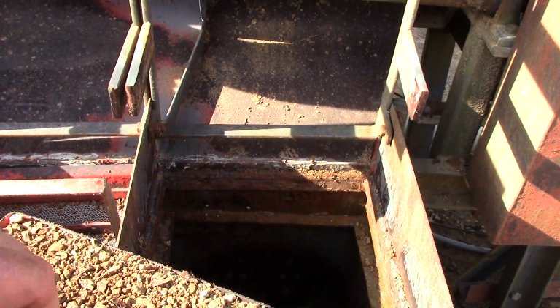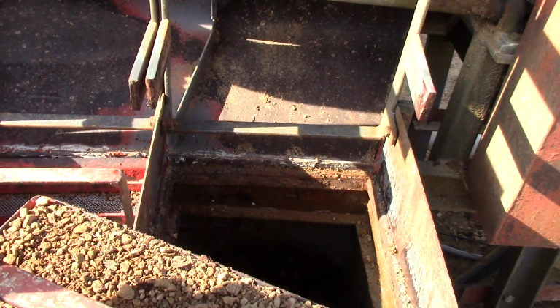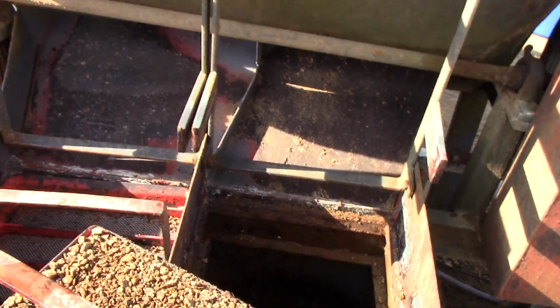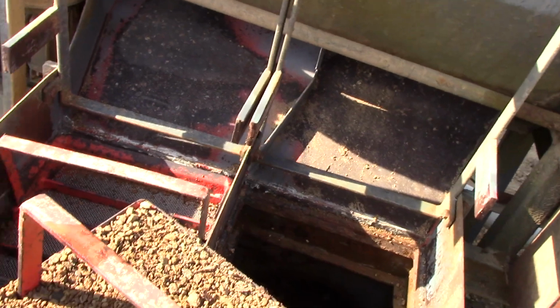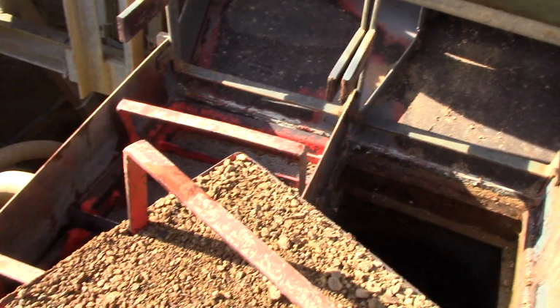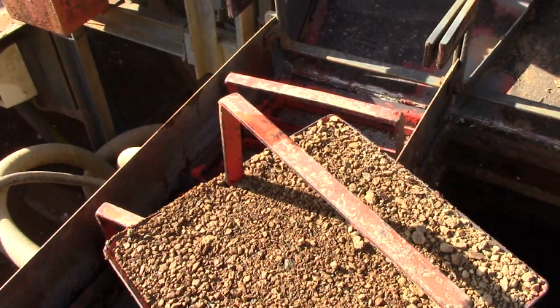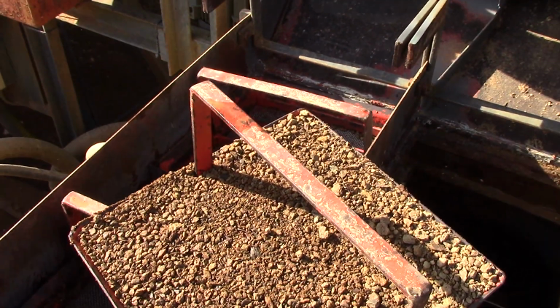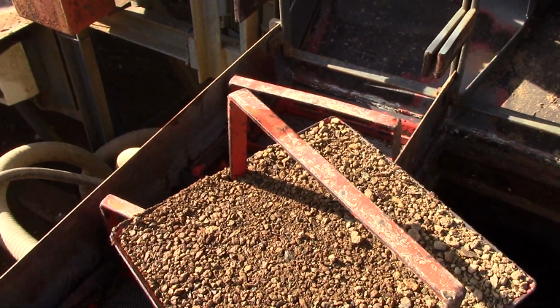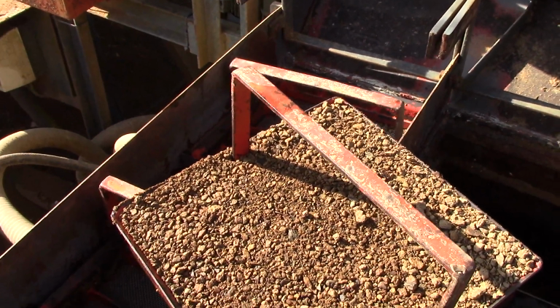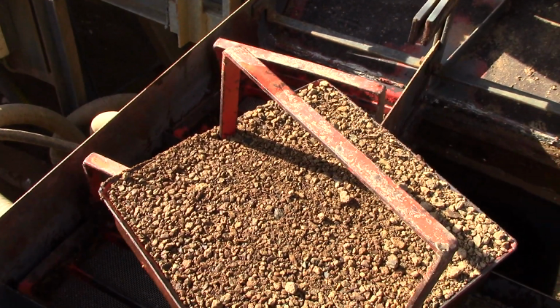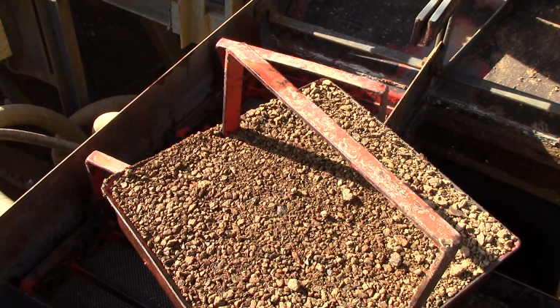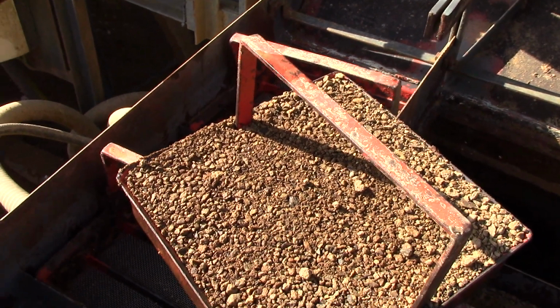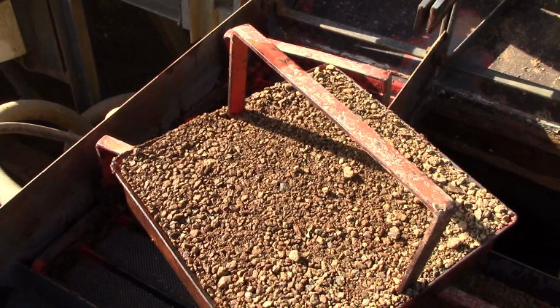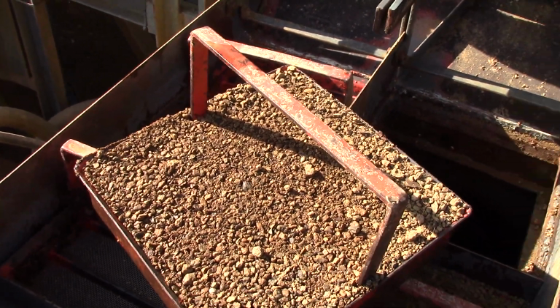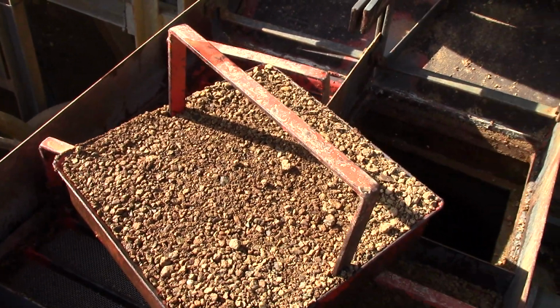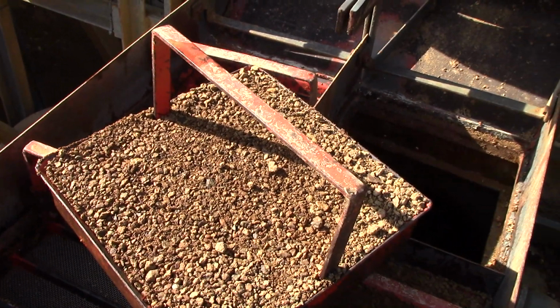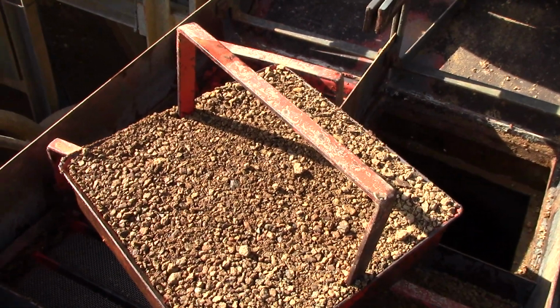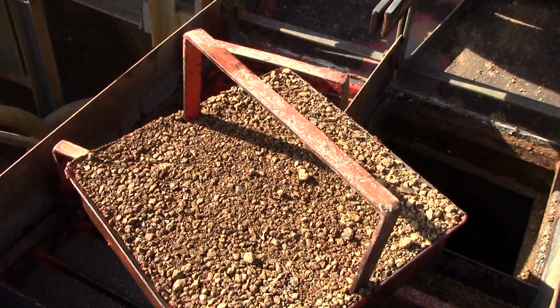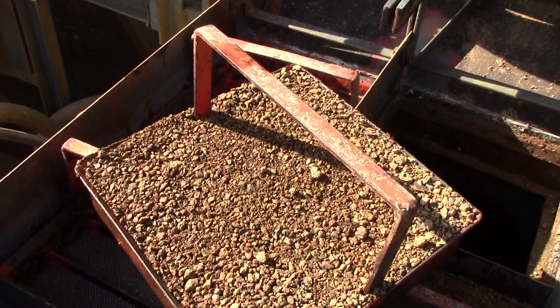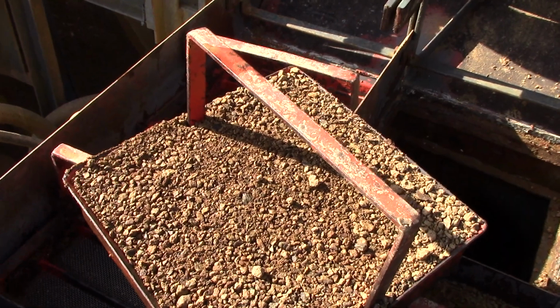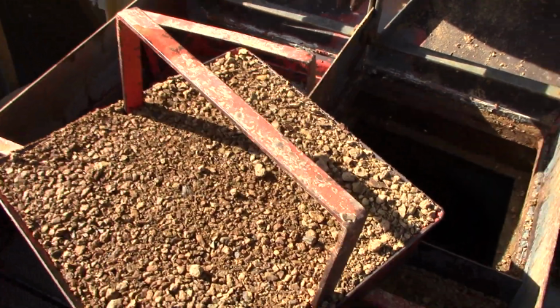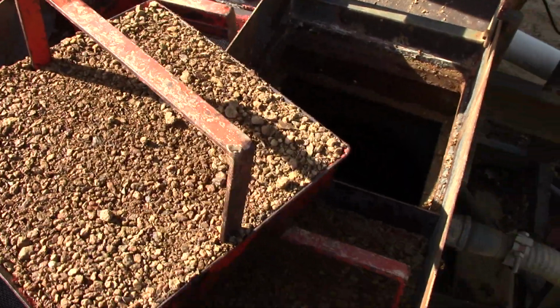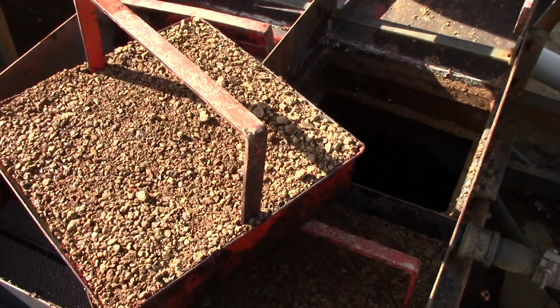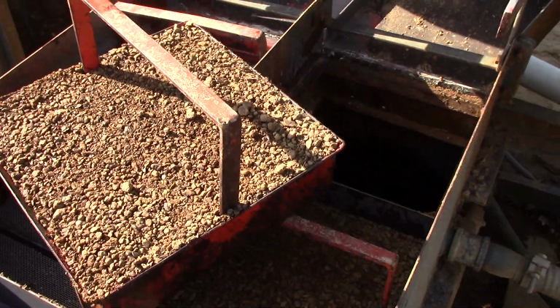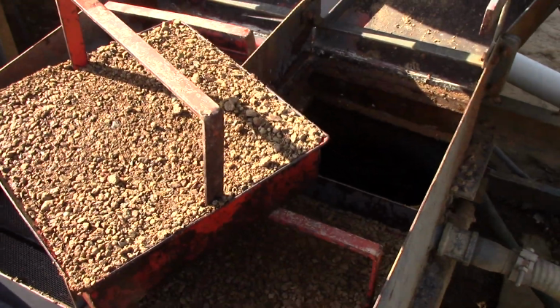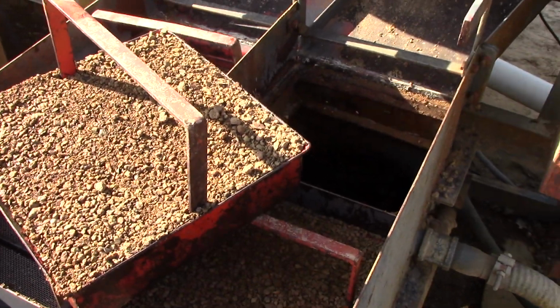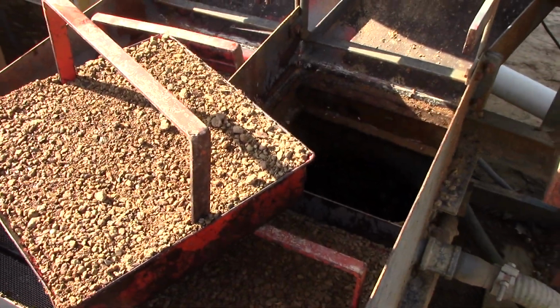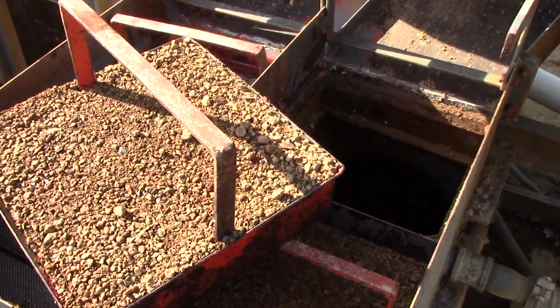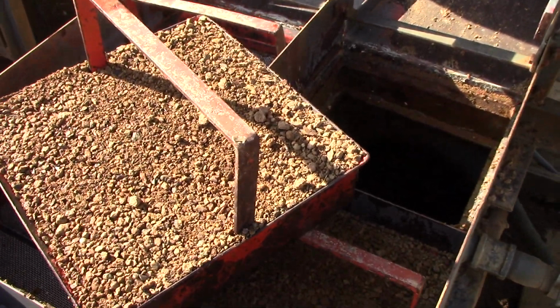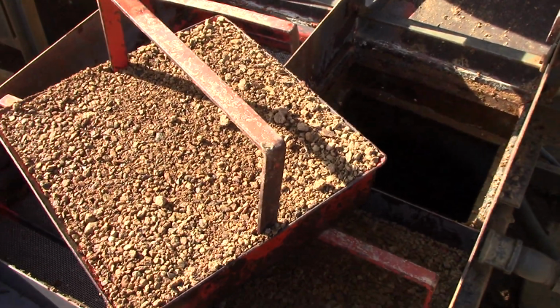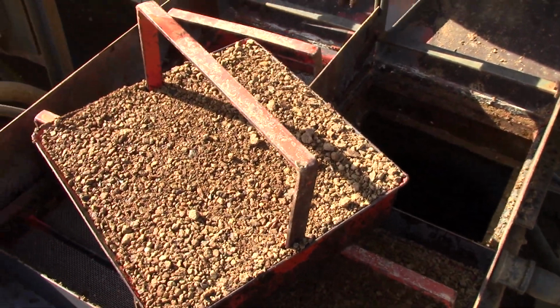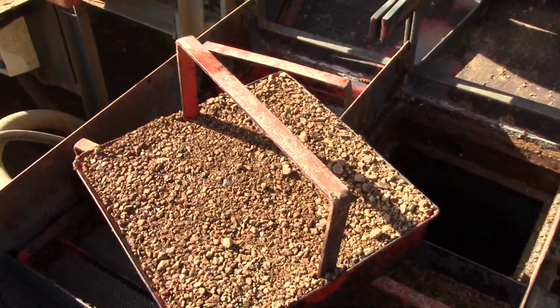I'm just cleaning the plant out right now. I'm going to shut the camera off and get to work, but watch the next video — I'll show you the next process where we jig it and then set it out on sarukas to dry and look through.